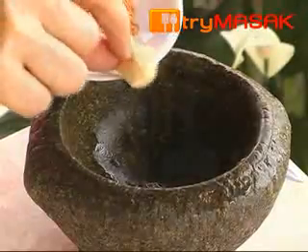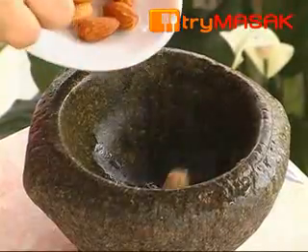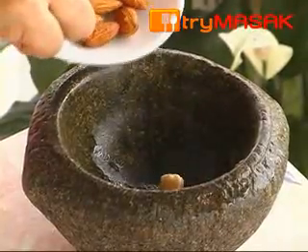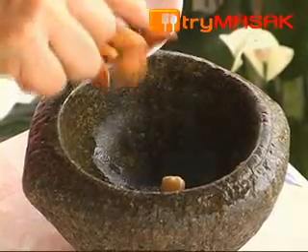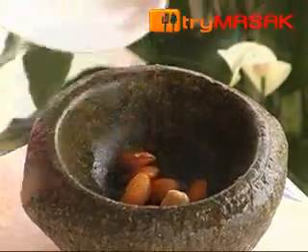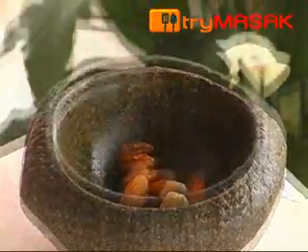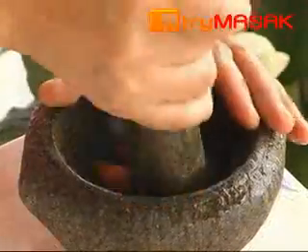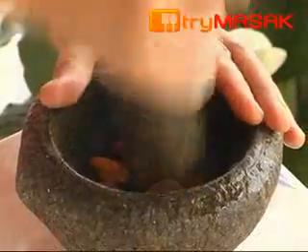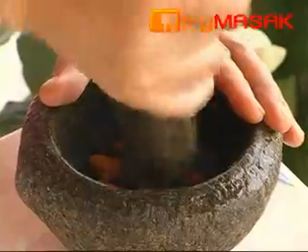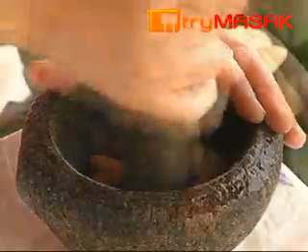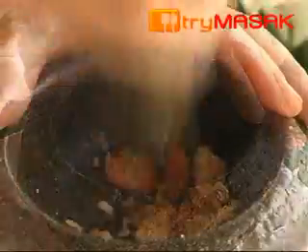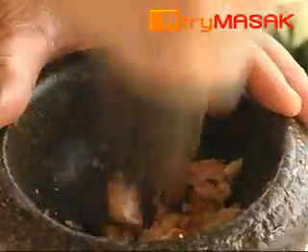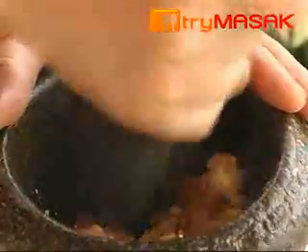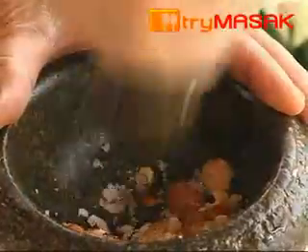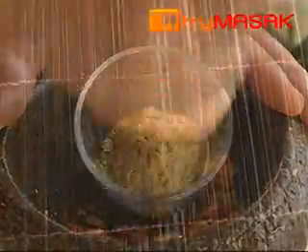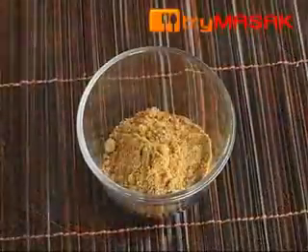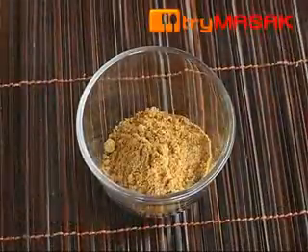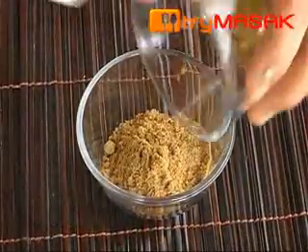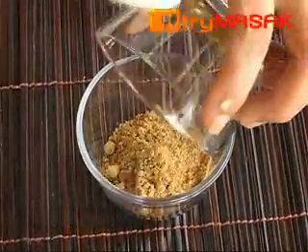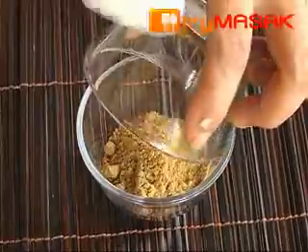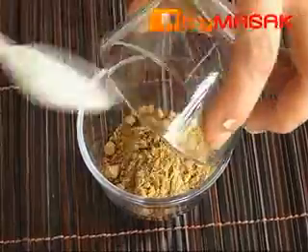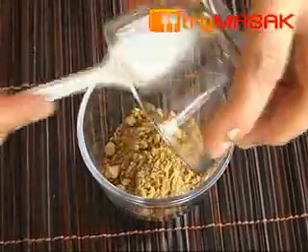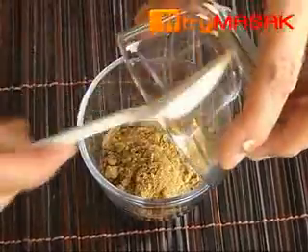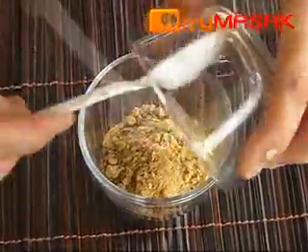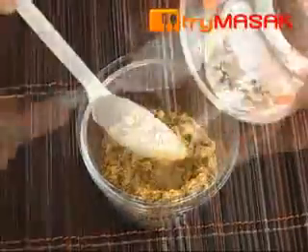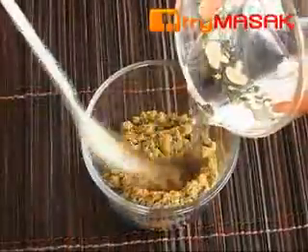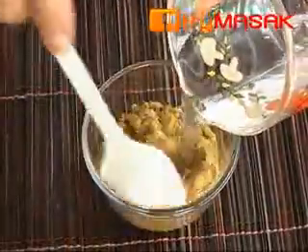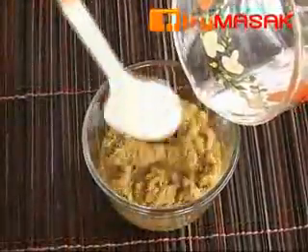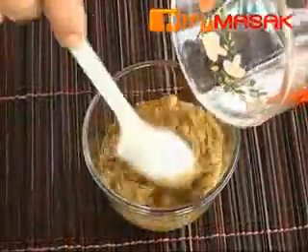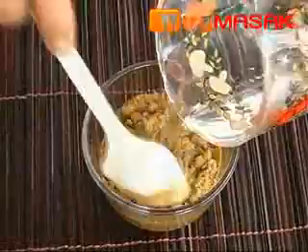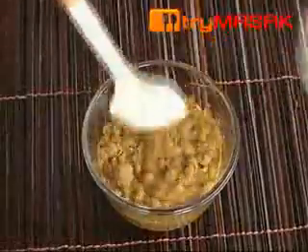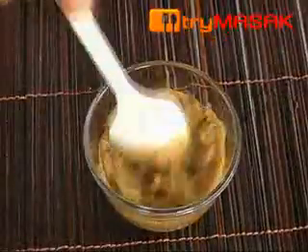First, pound the almond and candle nut until crushed. After that, combine the fennel seed powder with the kurma spices together with a bit of water. Blend till even.